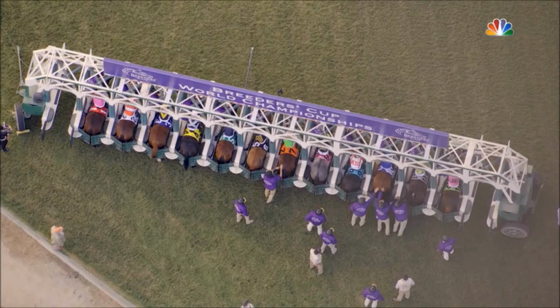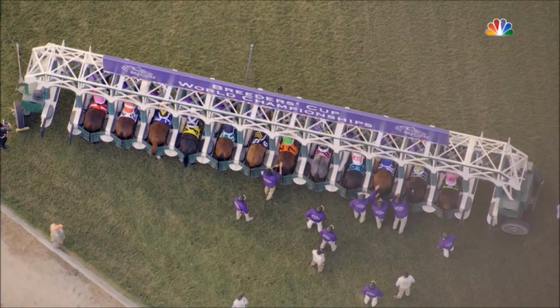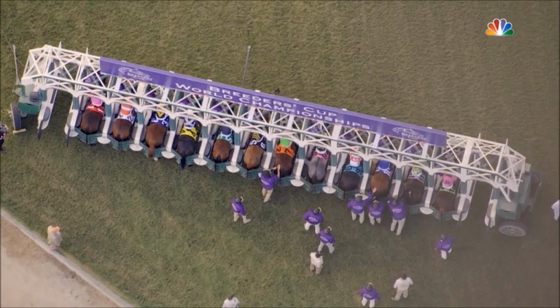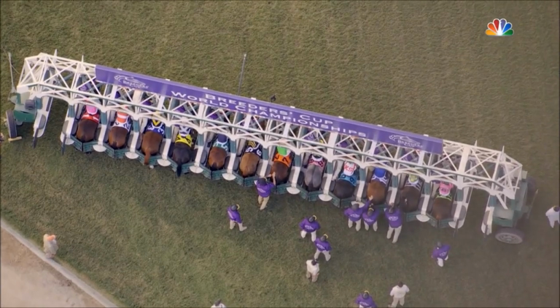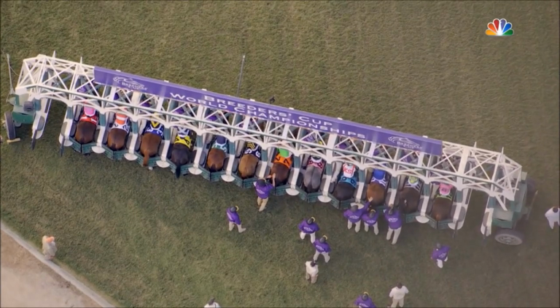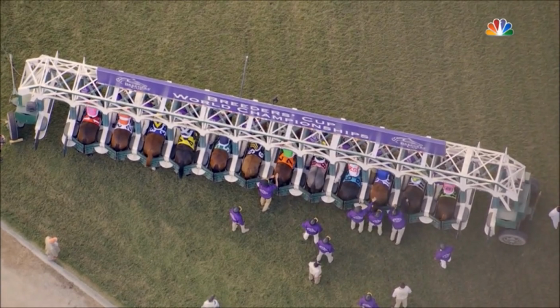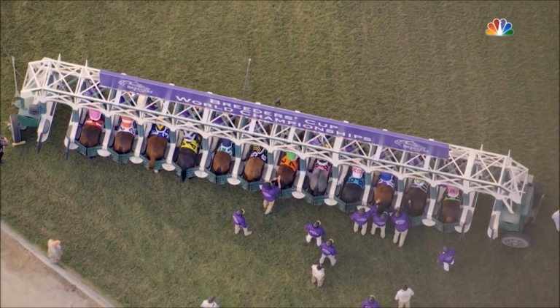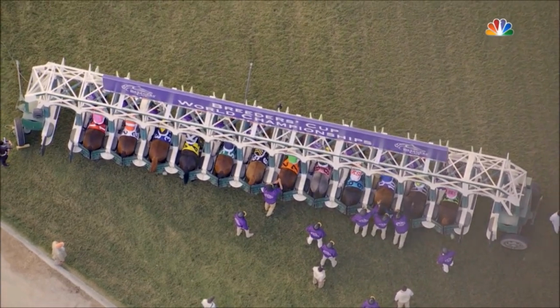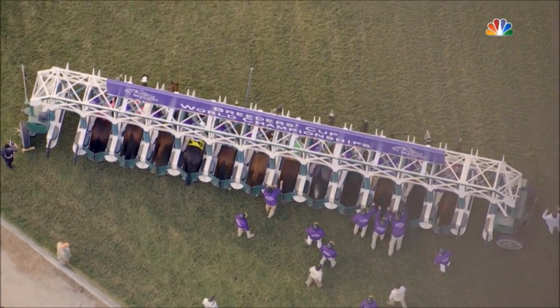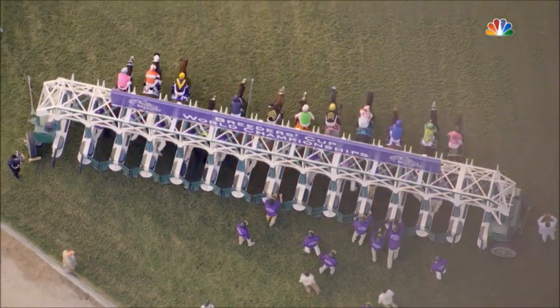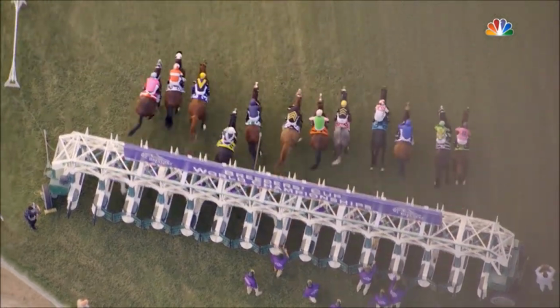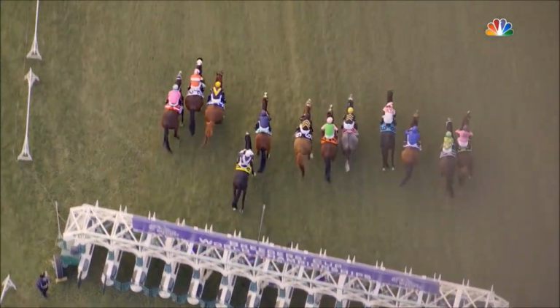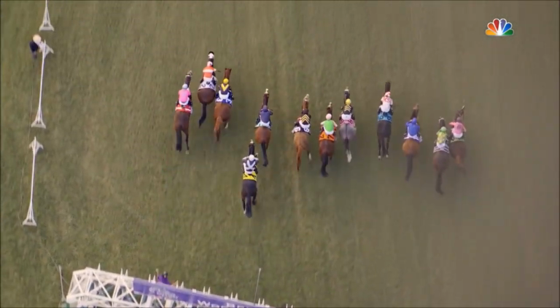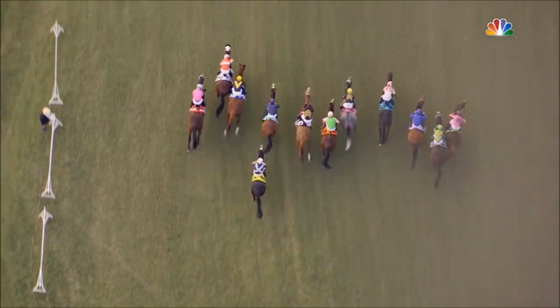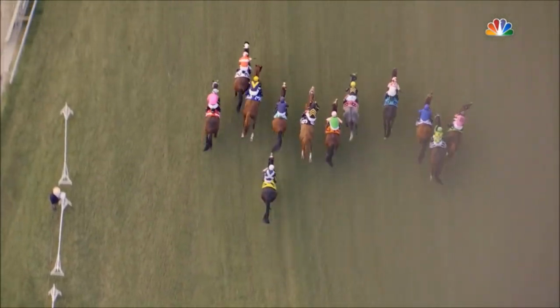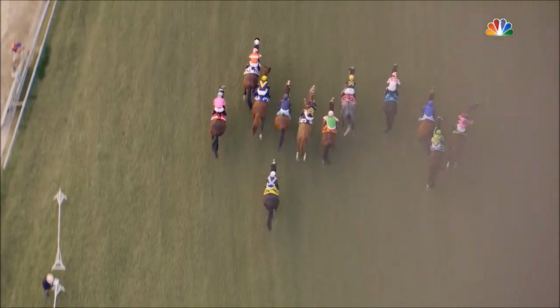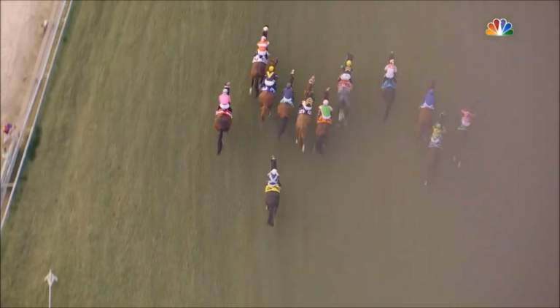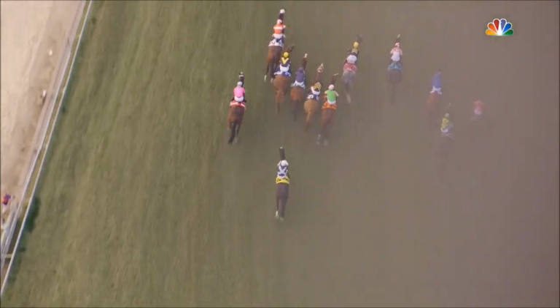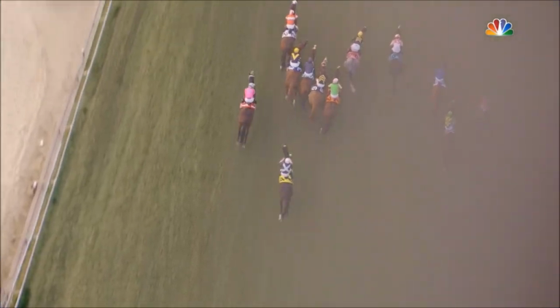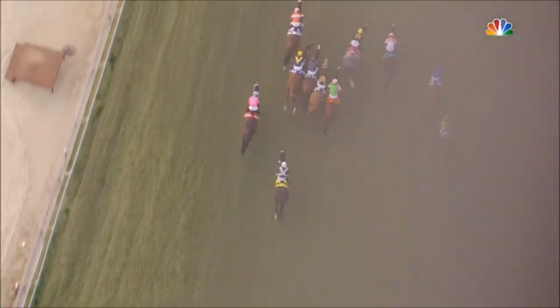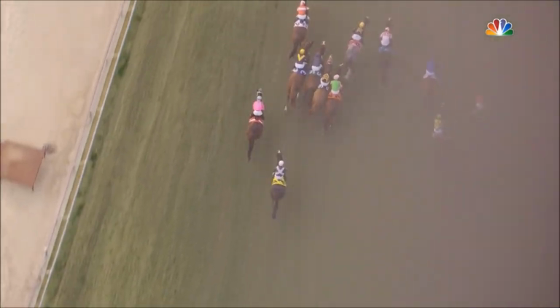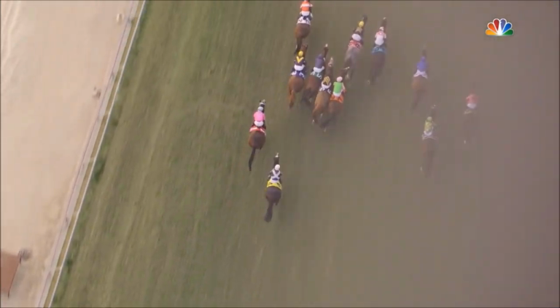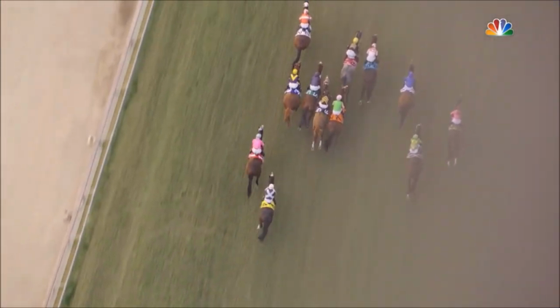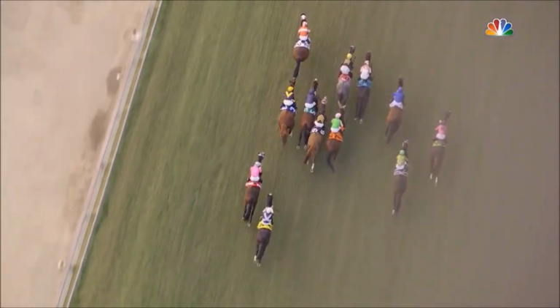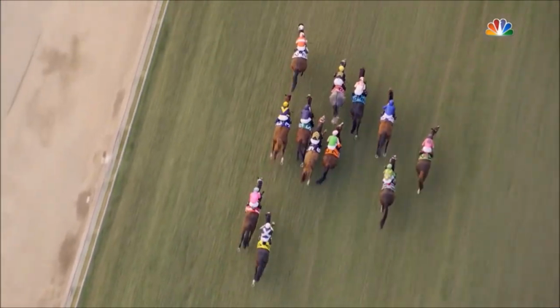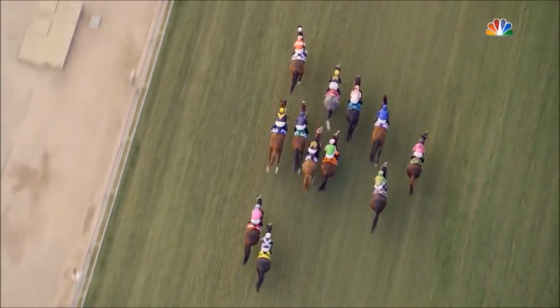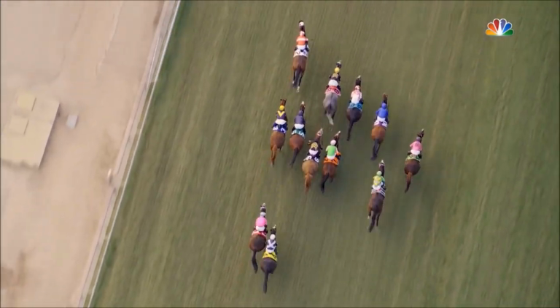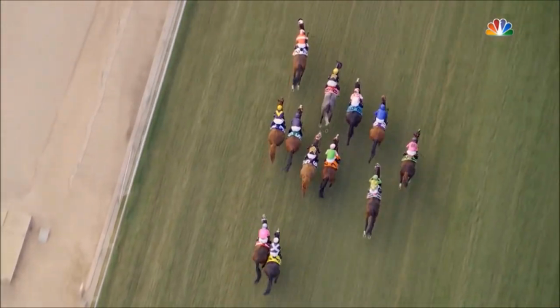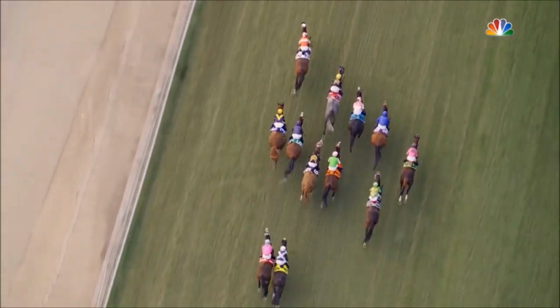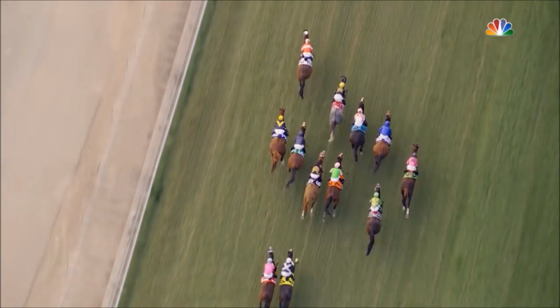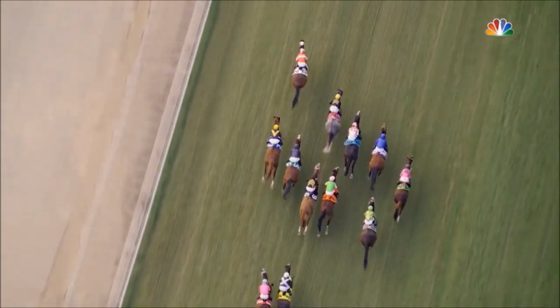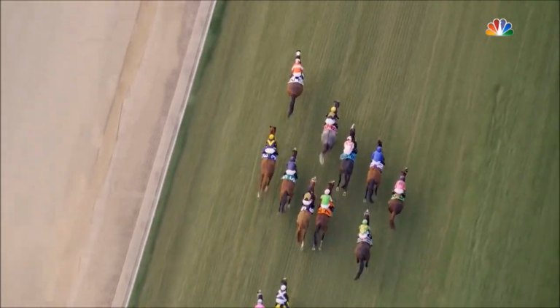Looks like we're ready now. They're off into the Longines Breeders' Cup Turf. There was a bit of a tardy beginning for Mount Everest, and it will be Acclimate to go out and set the pace.